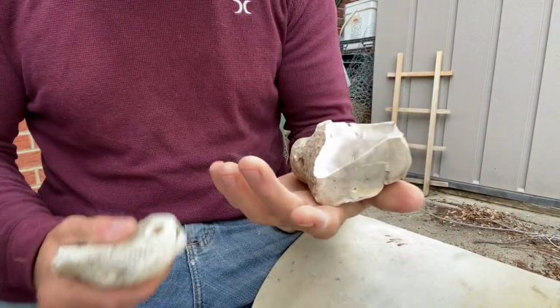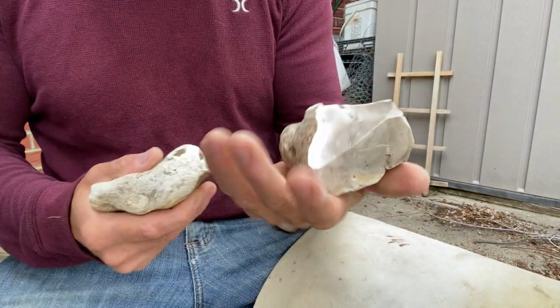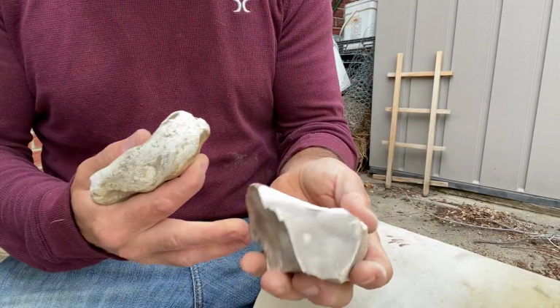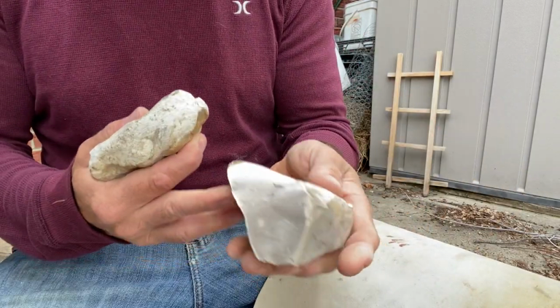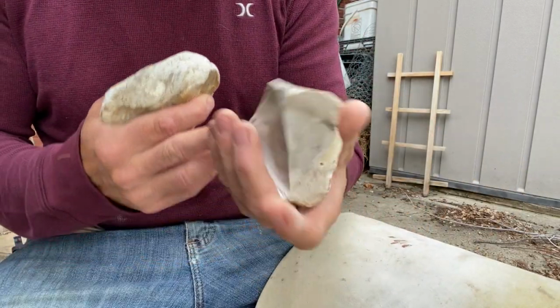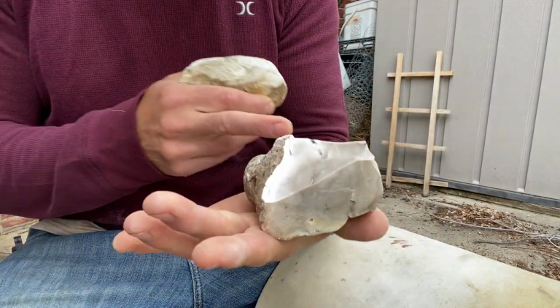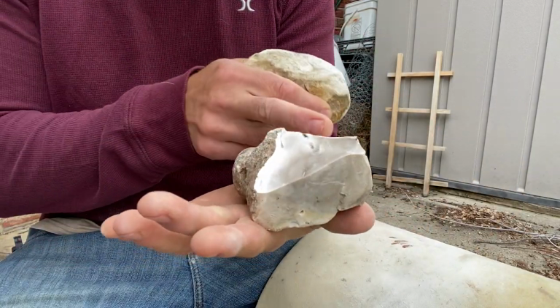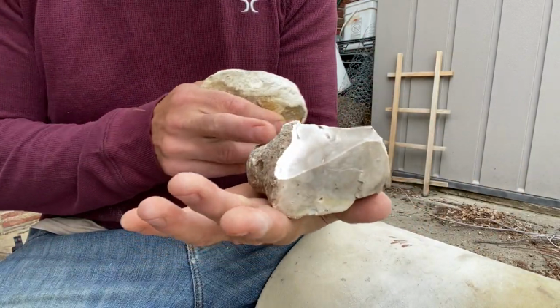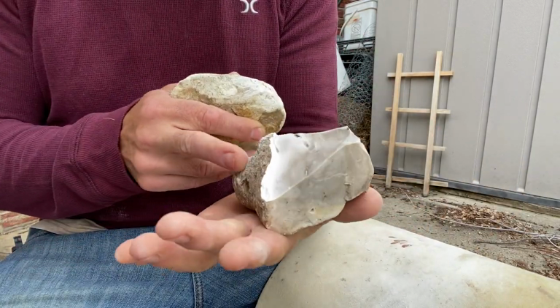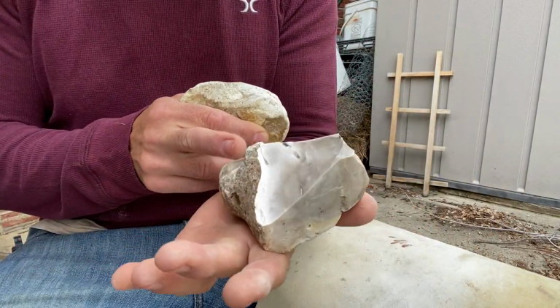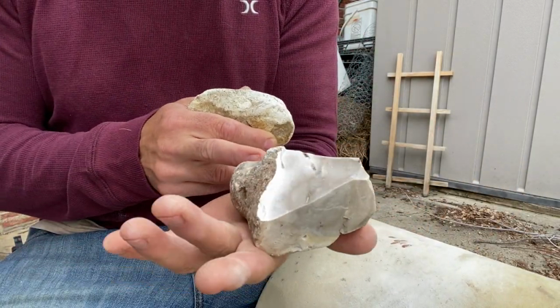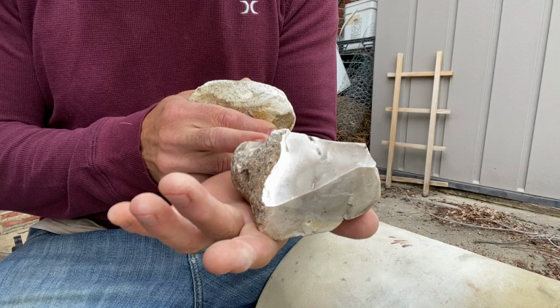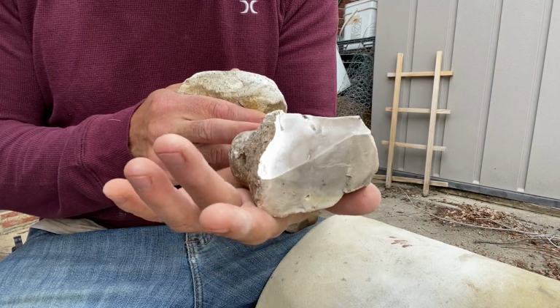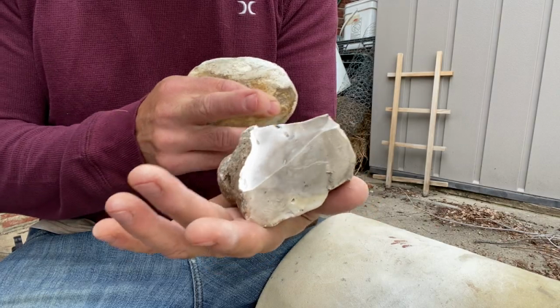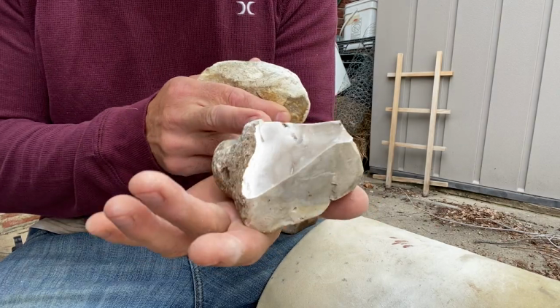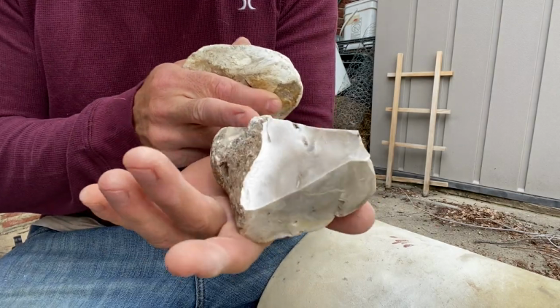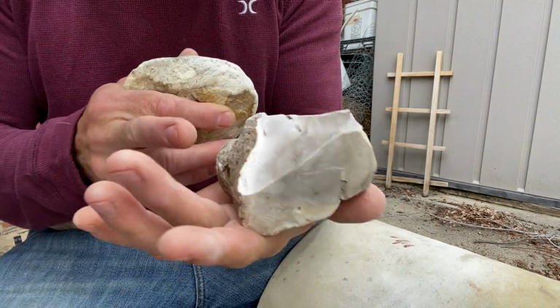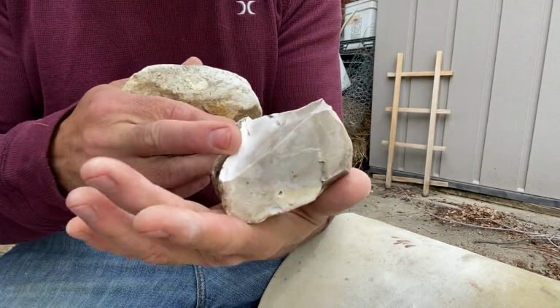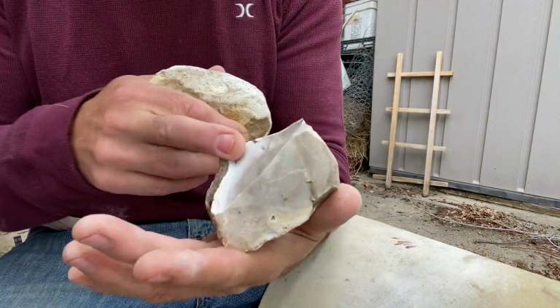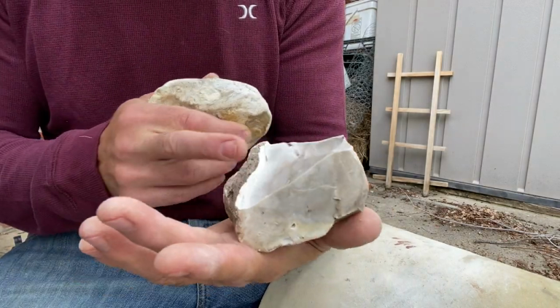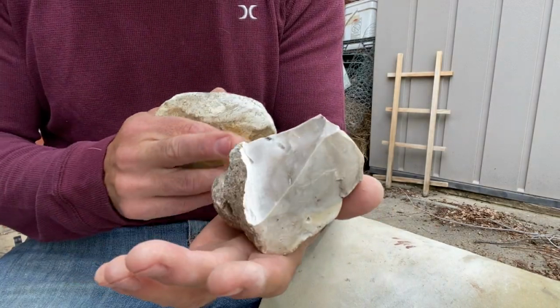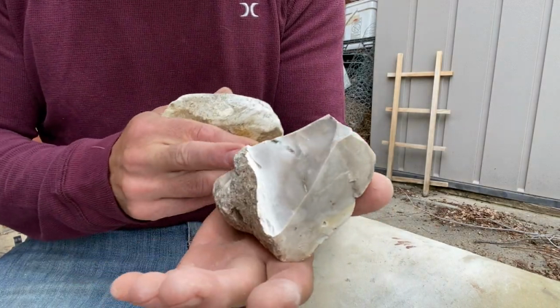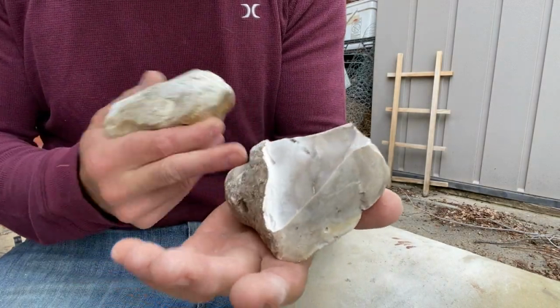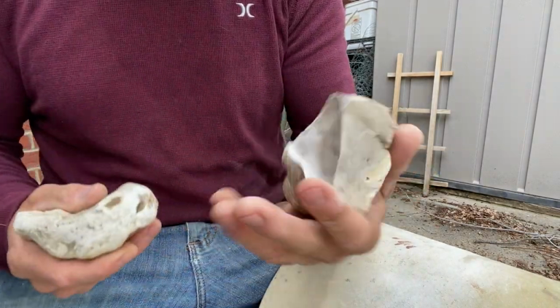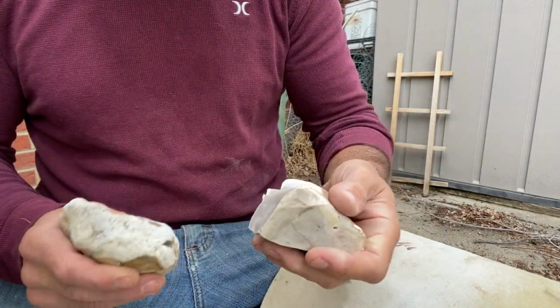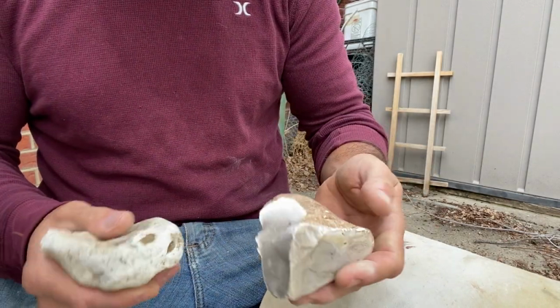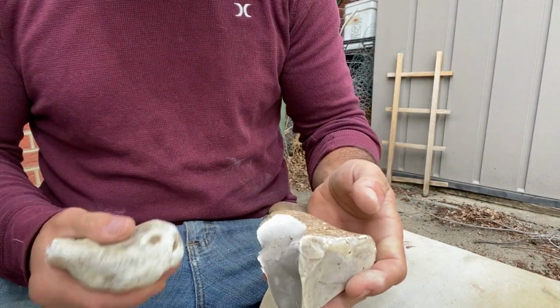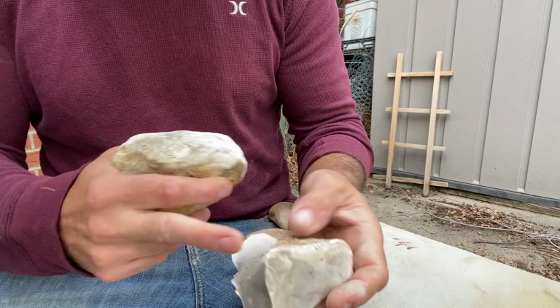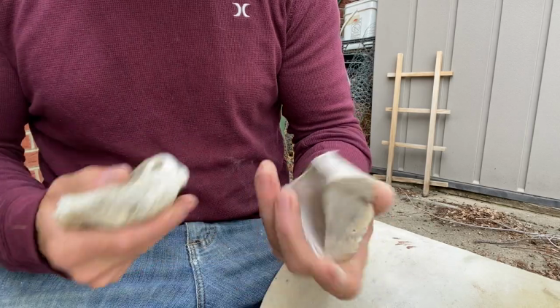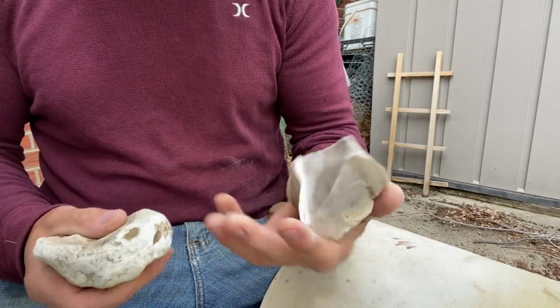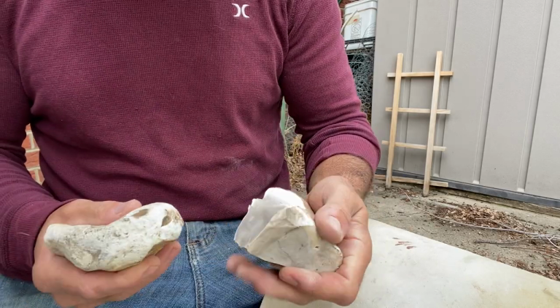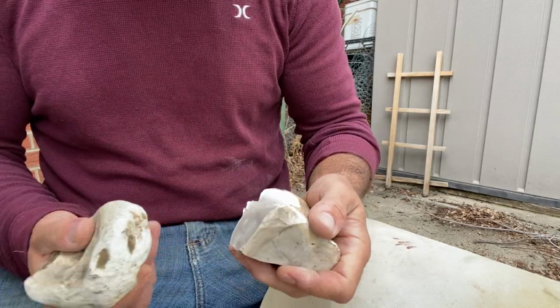If this was going to be better flint, I would have been more careful to get a good spot there. If this was a glassy, nice piece of chert — but this is dry enough, and this is just going to make one point probably.